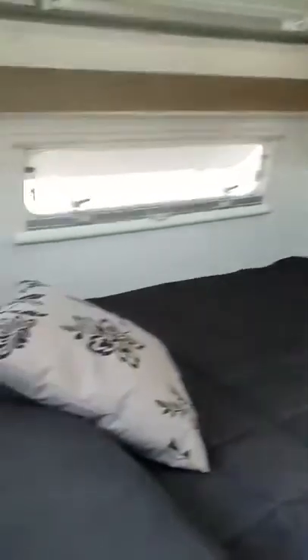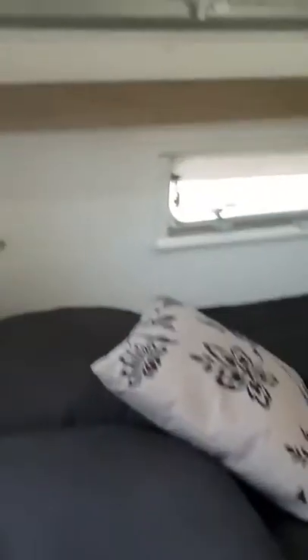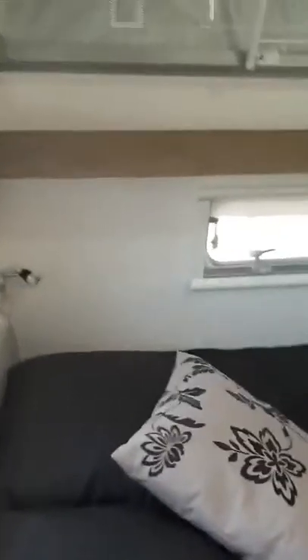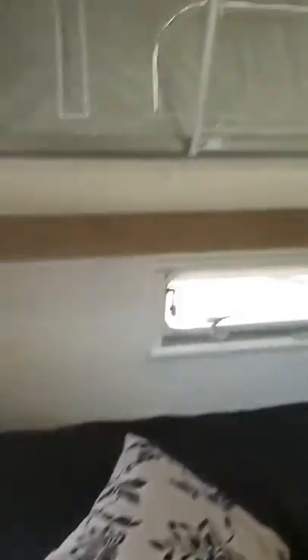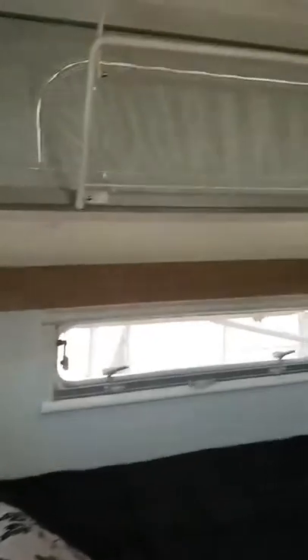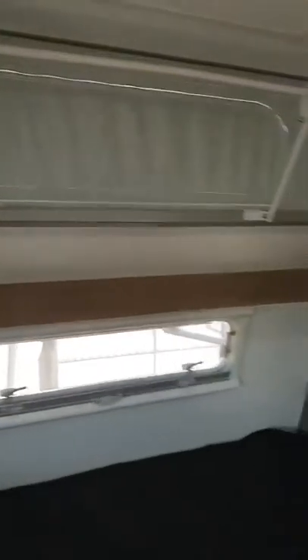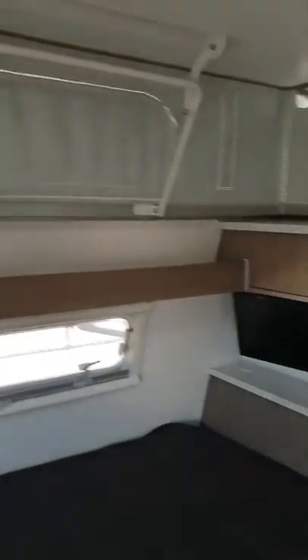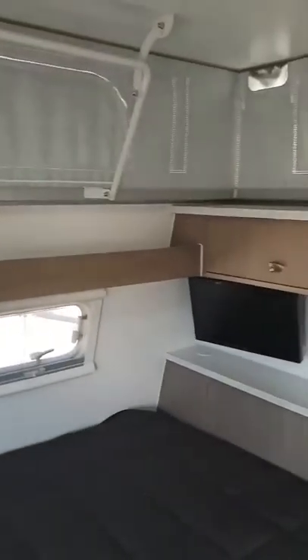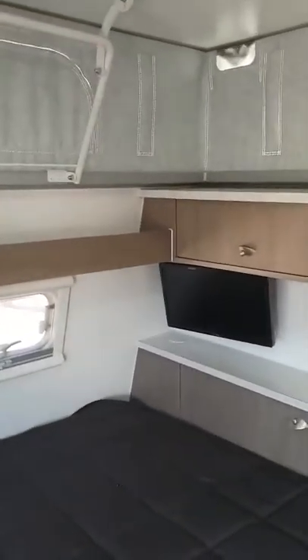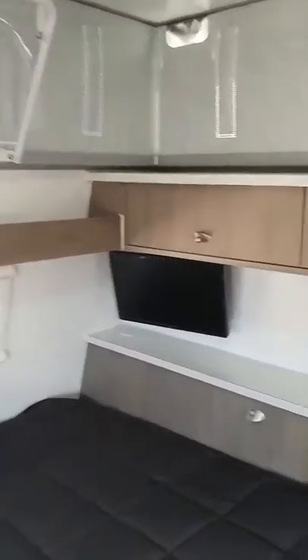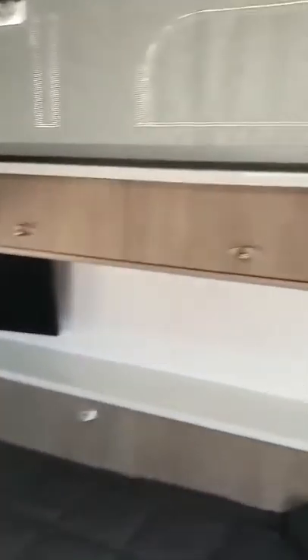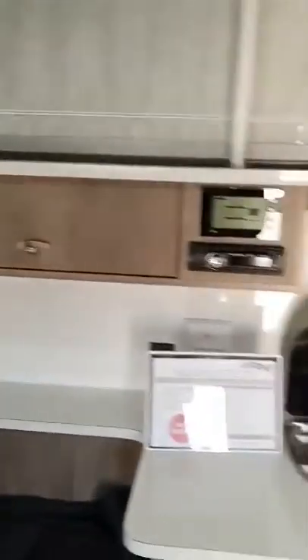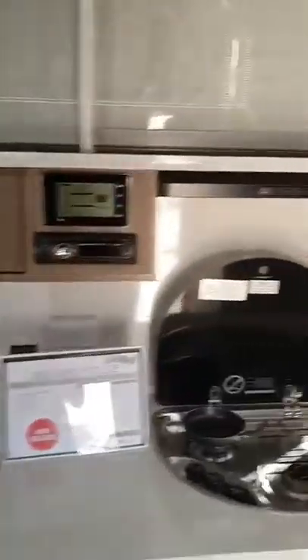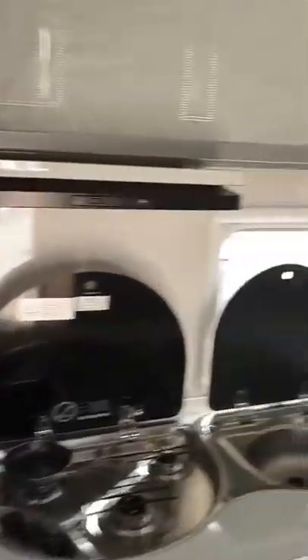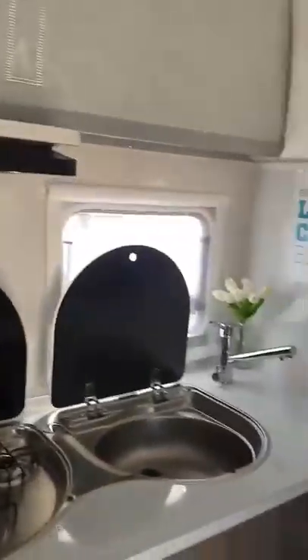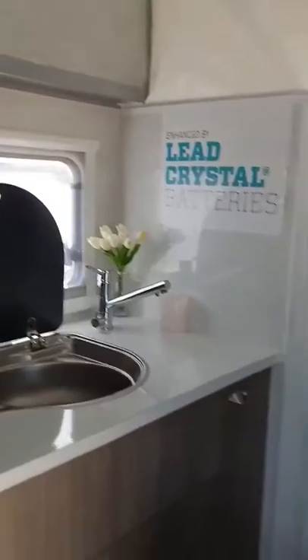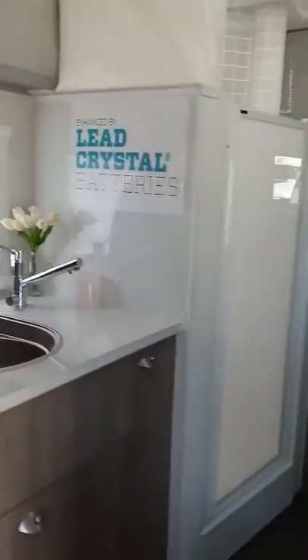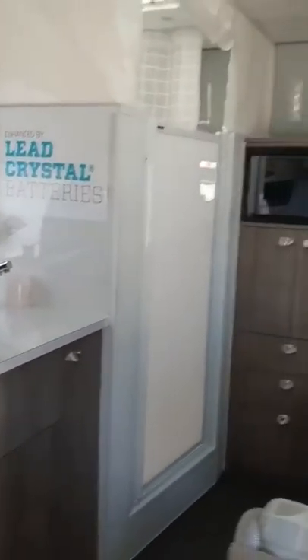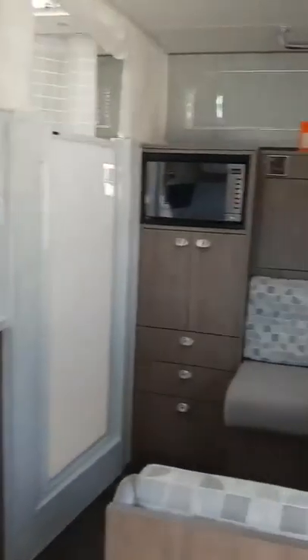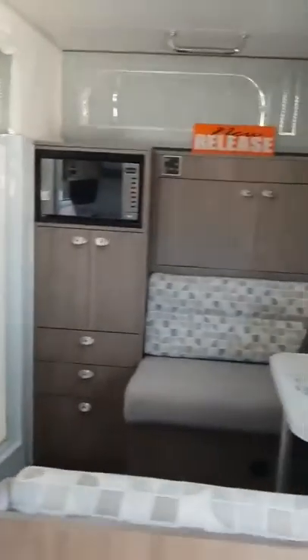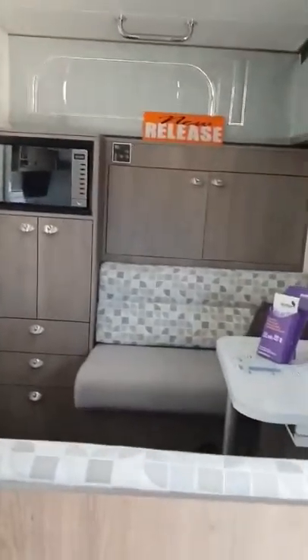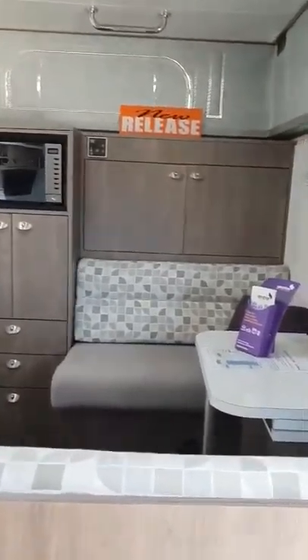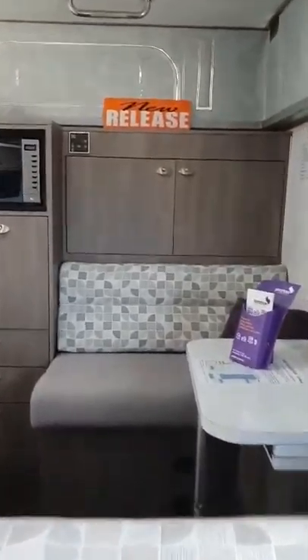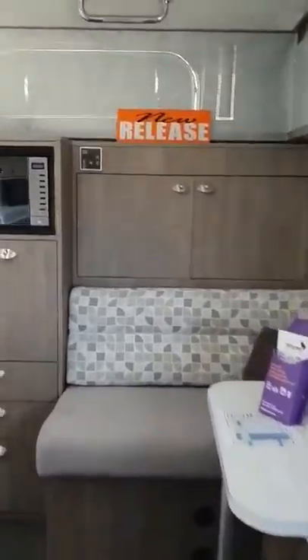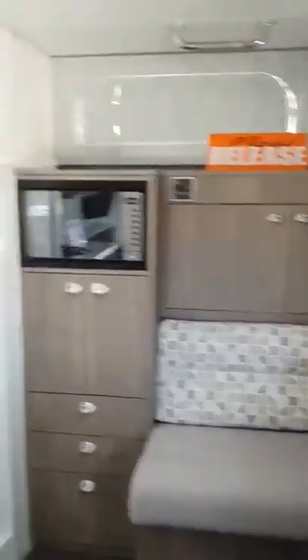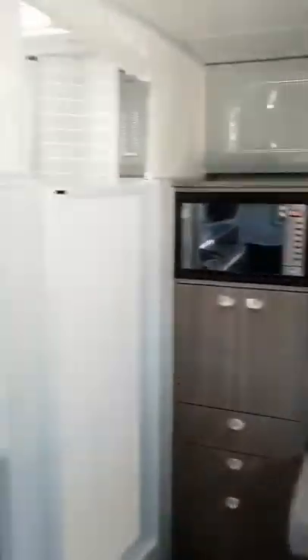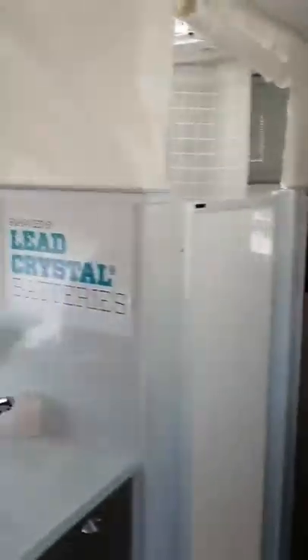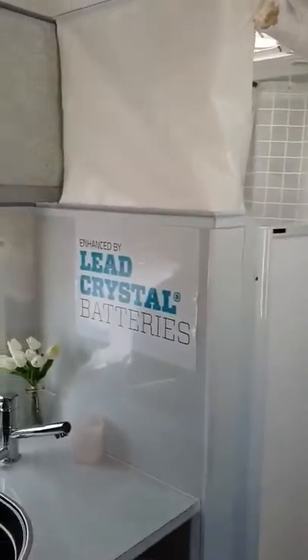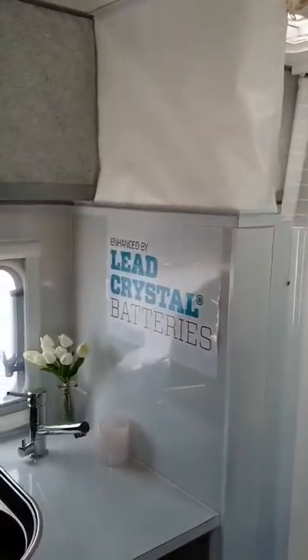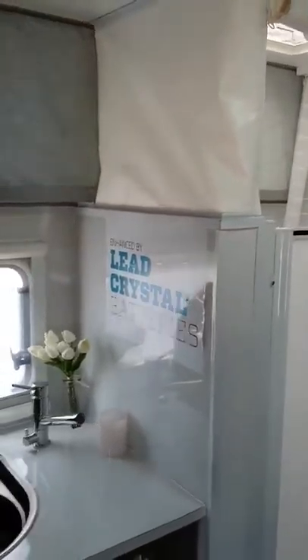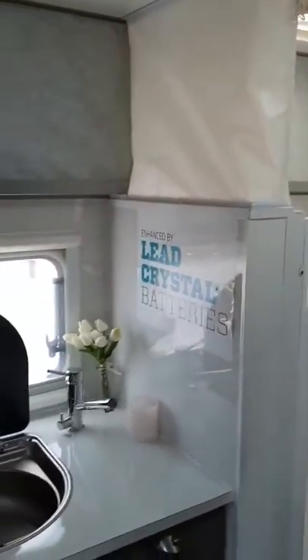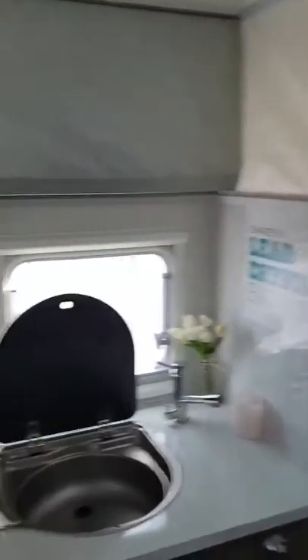So we have a queen bed, a little CD TV, combo shower and toilet, and cafe seating.